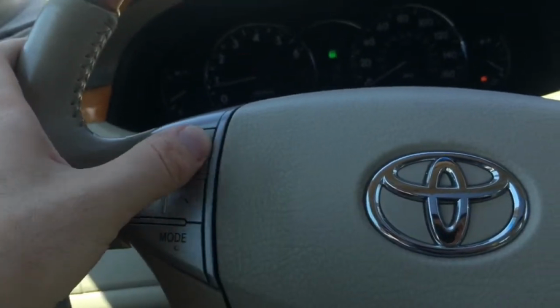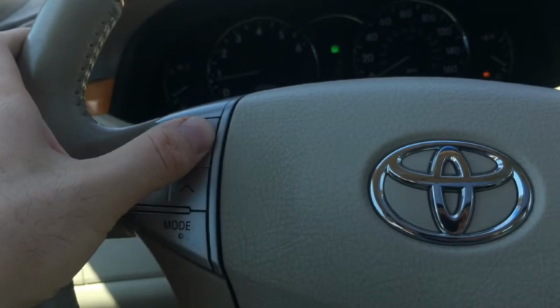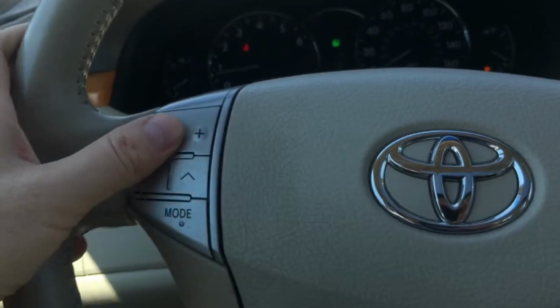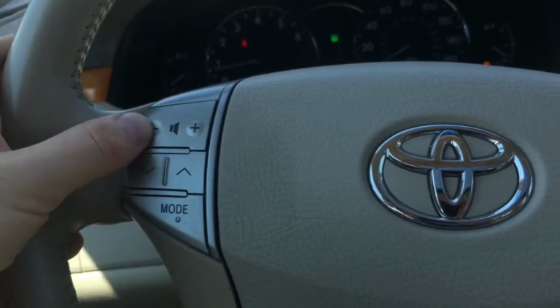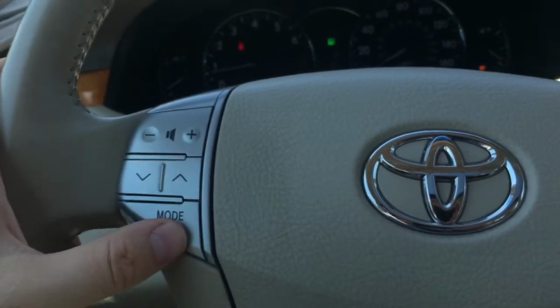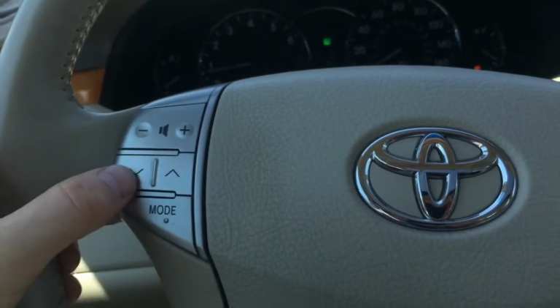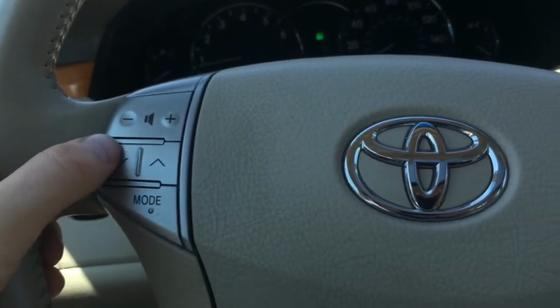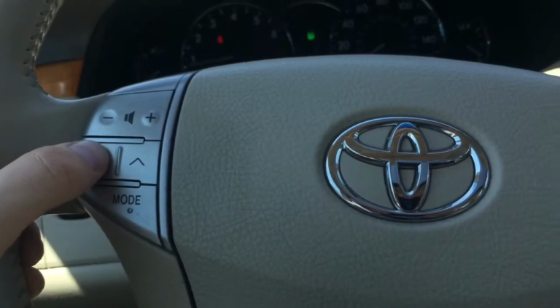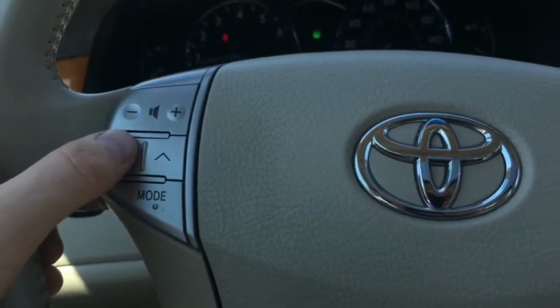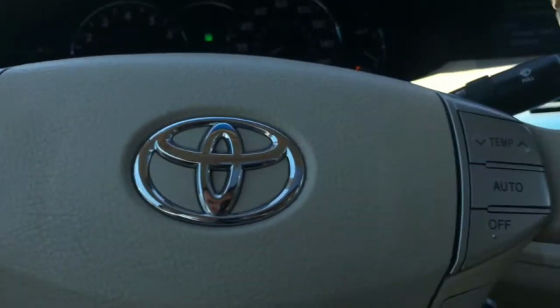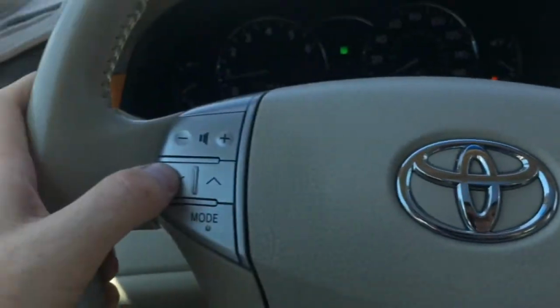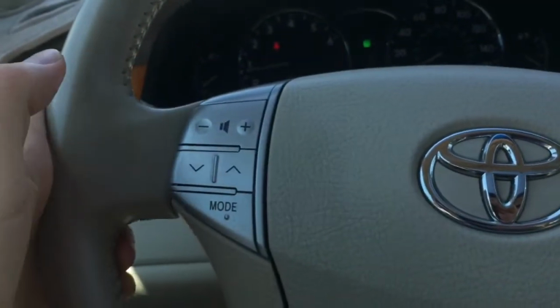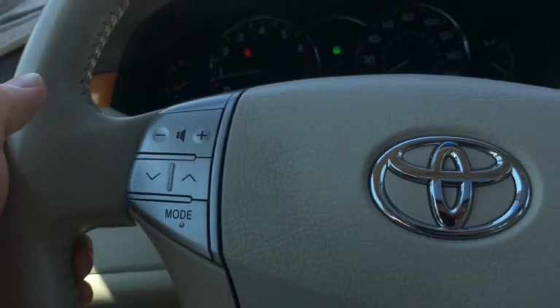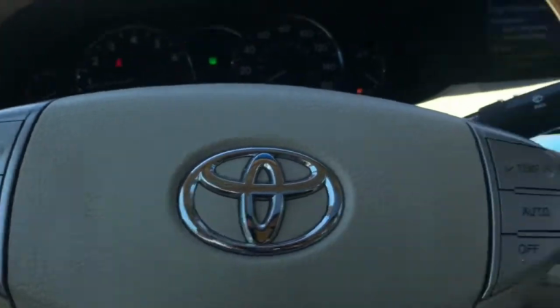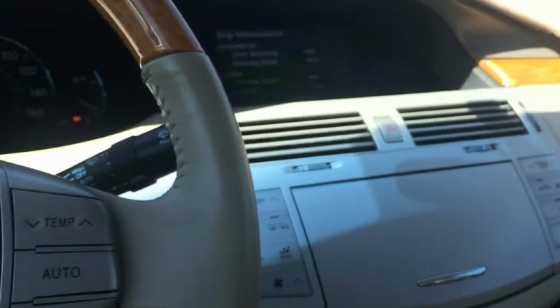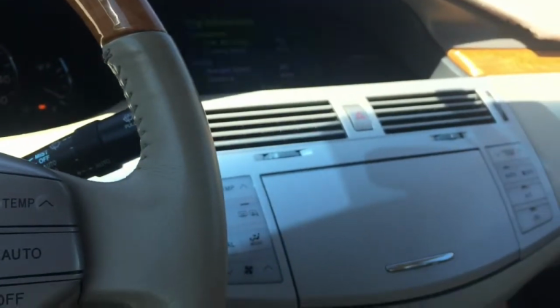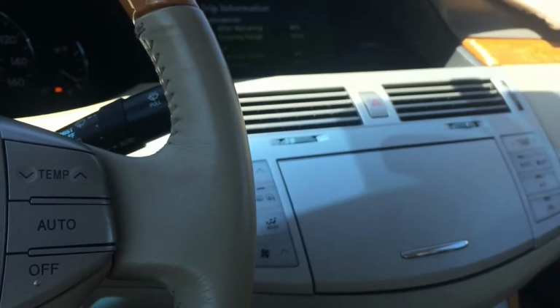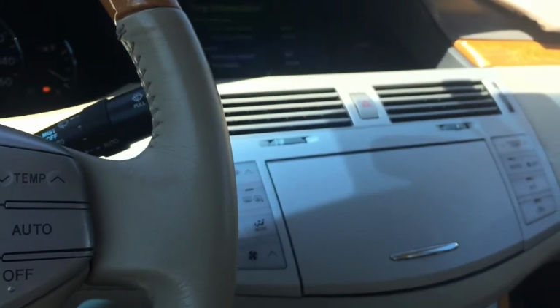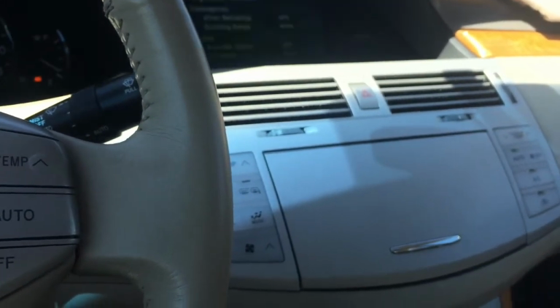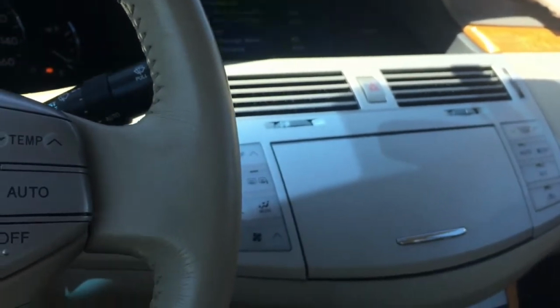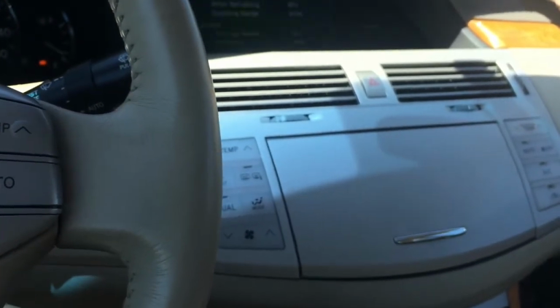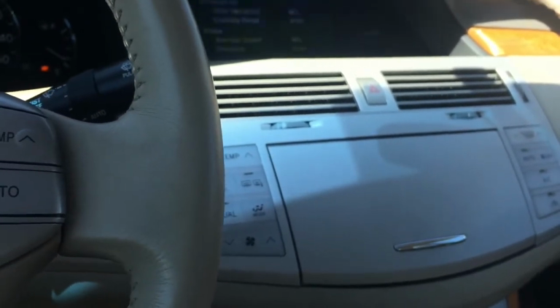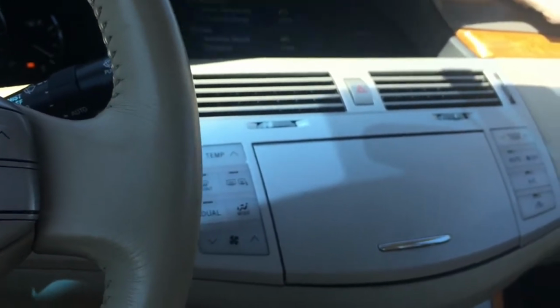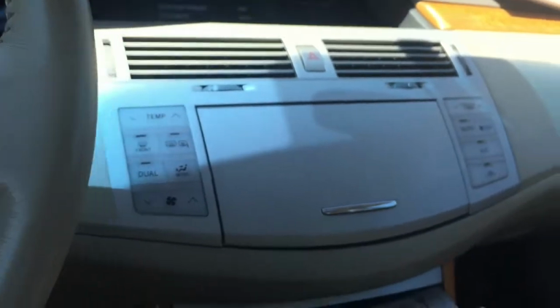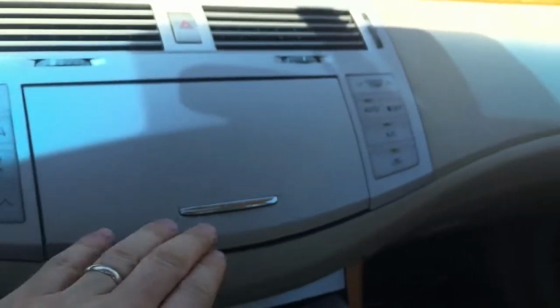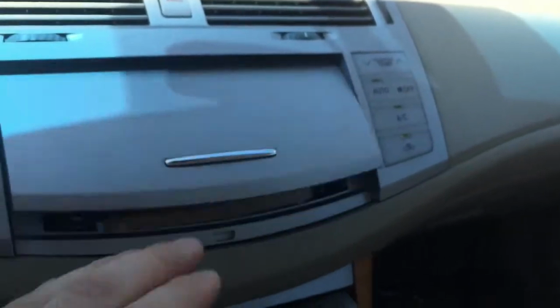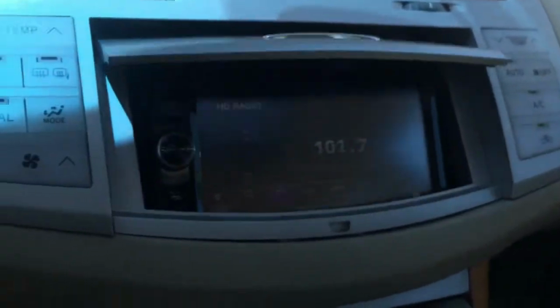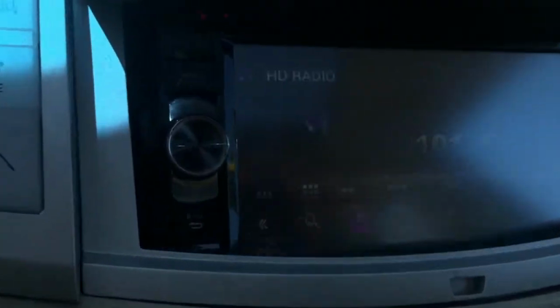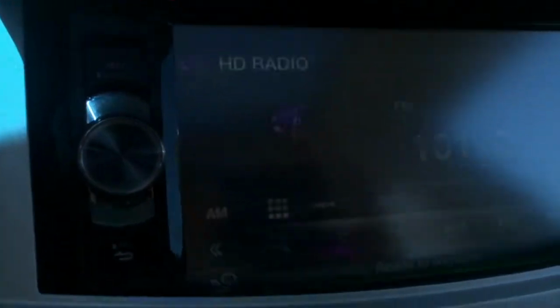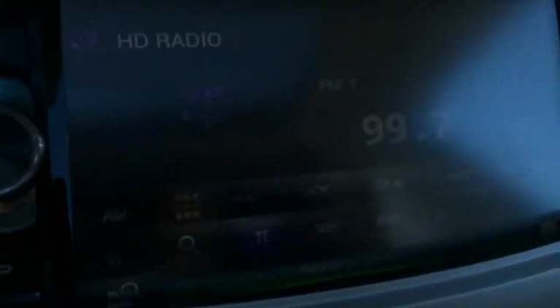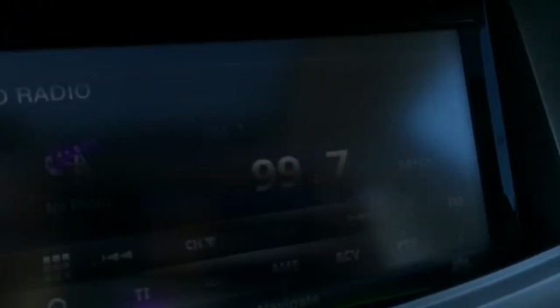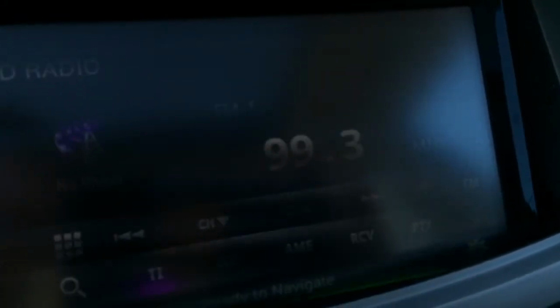Your volume works, your mode works — you can change between channels. Right now it's scanning for the stations.